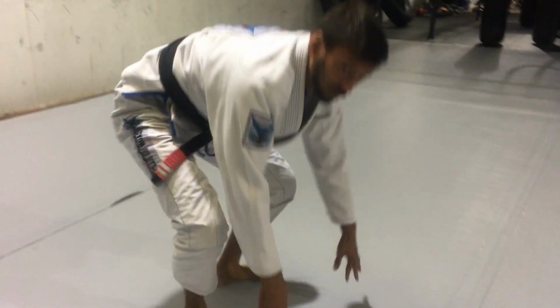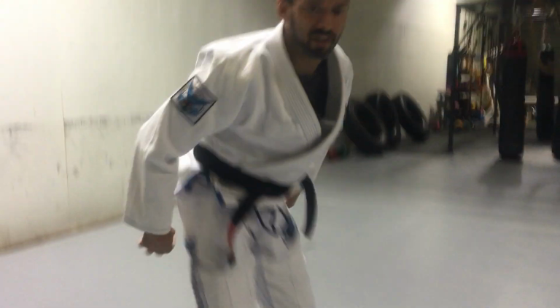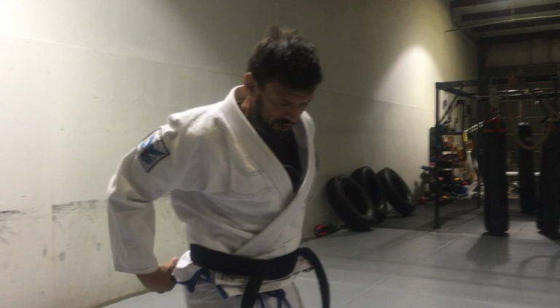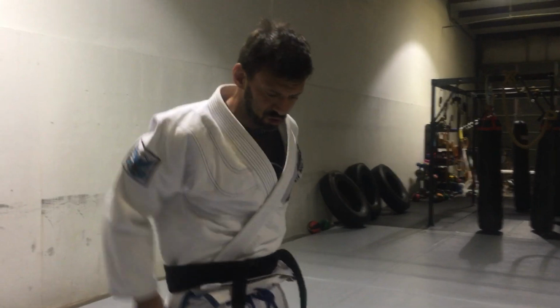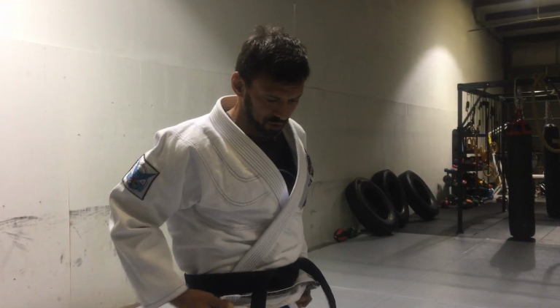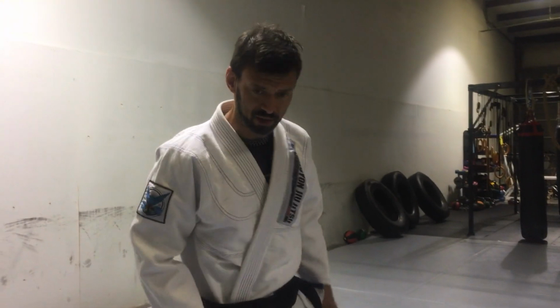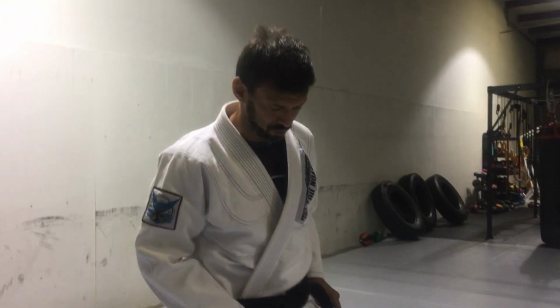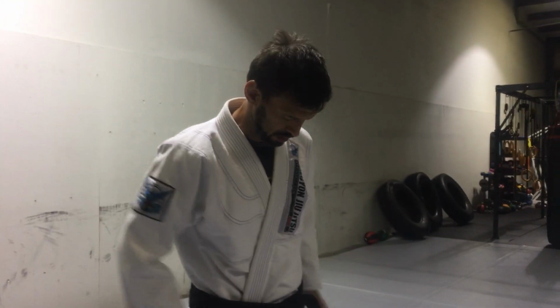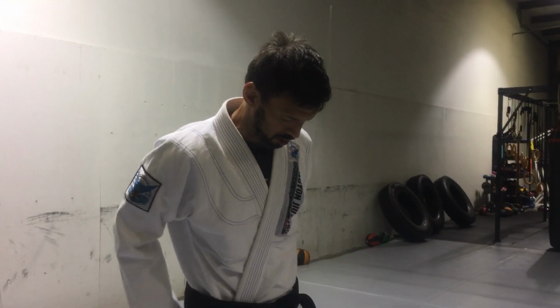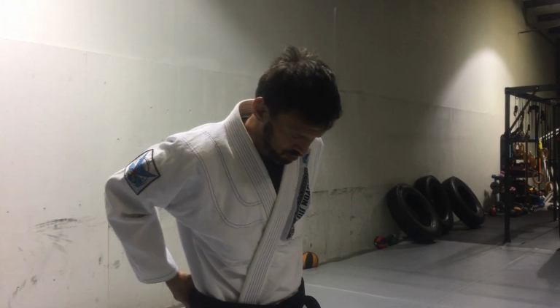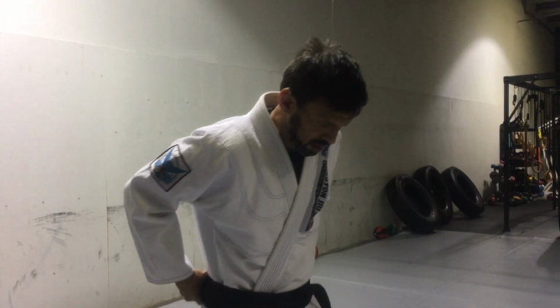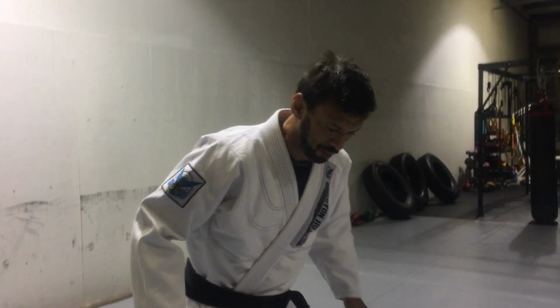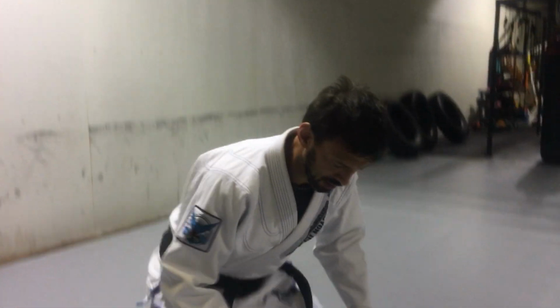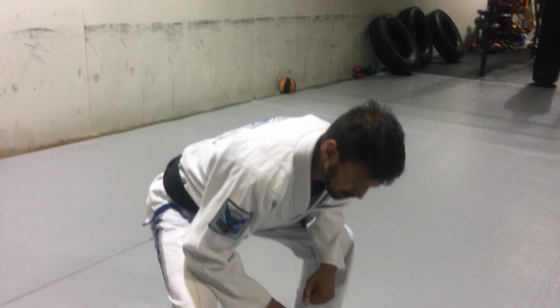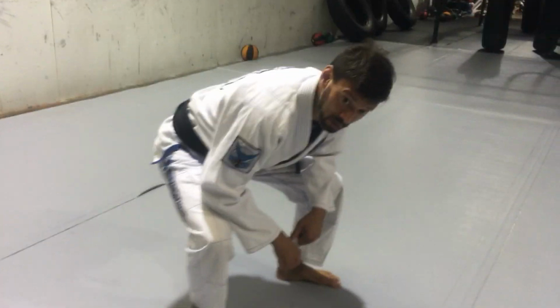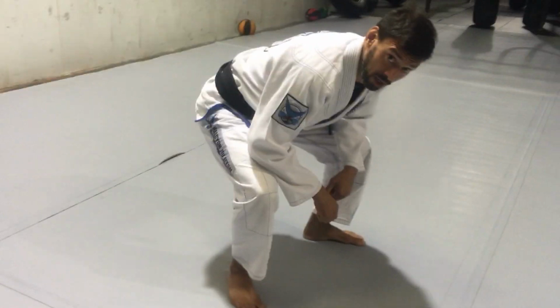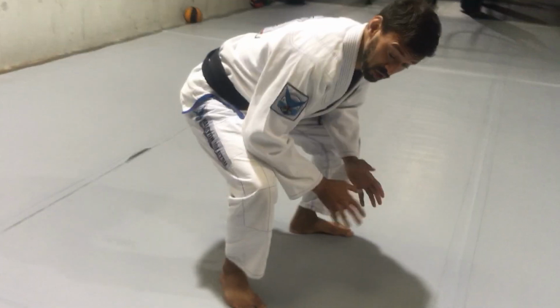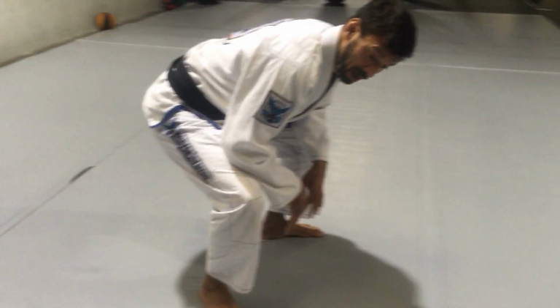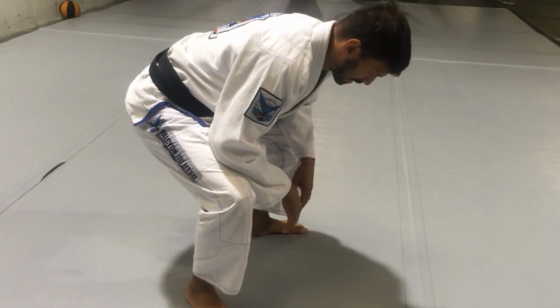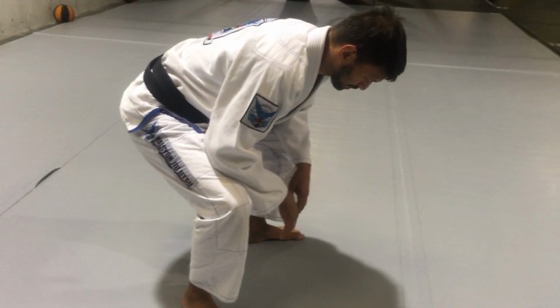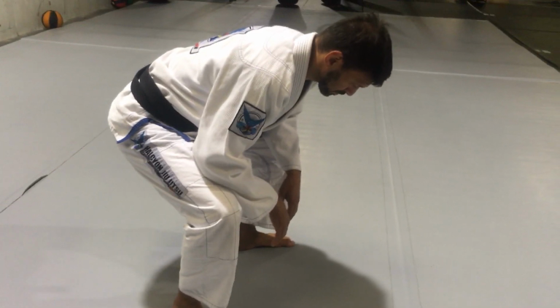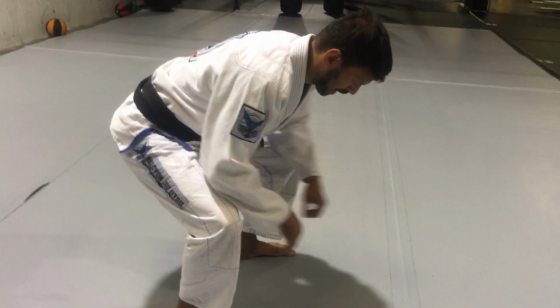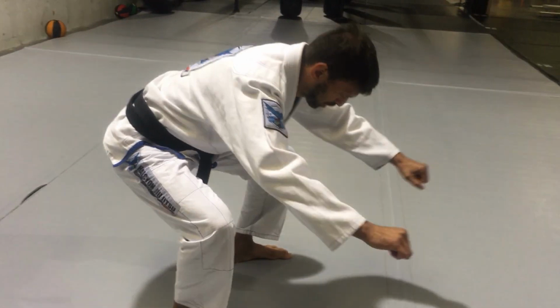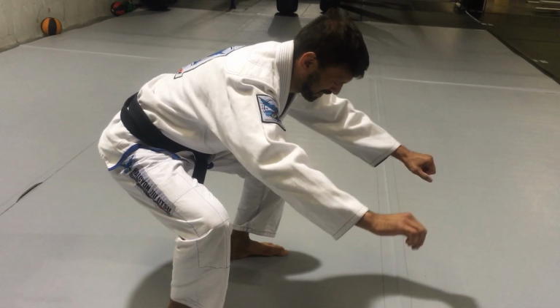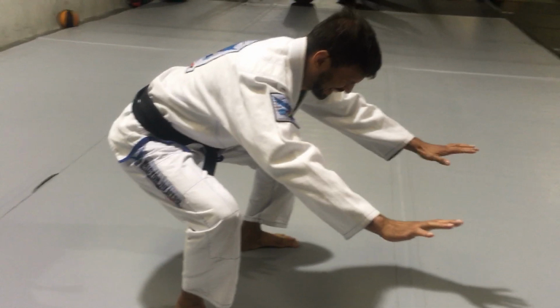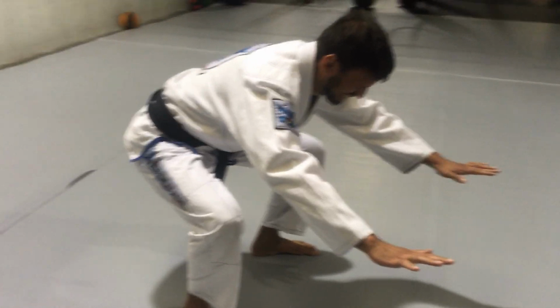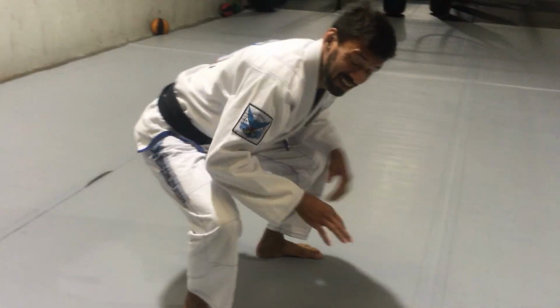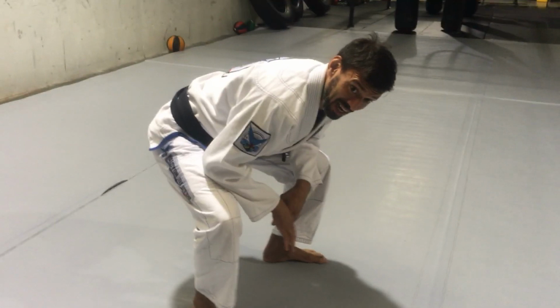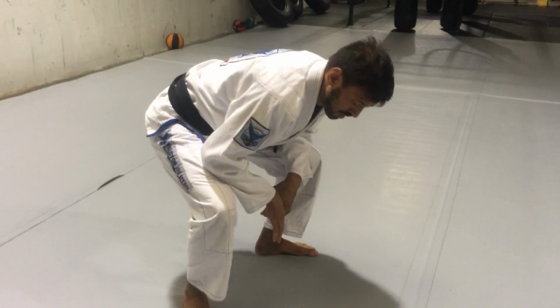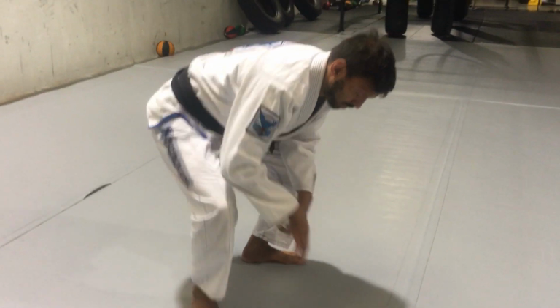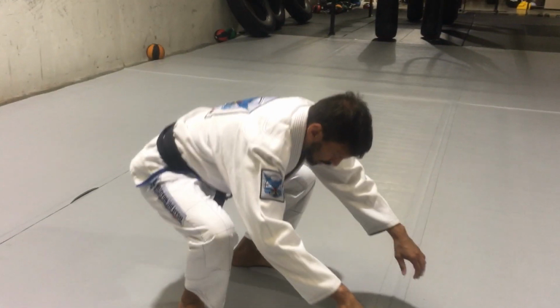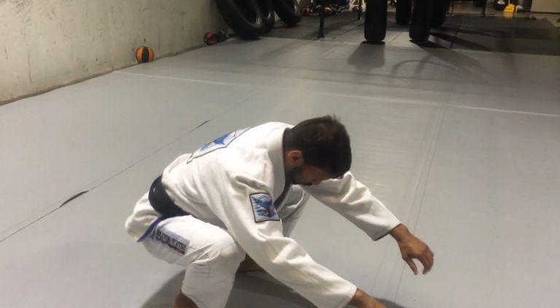When I started in 2004, when I learned this series from the Army Combative School, I was probably about right here — this is about where I was at. Like a lot of guys.